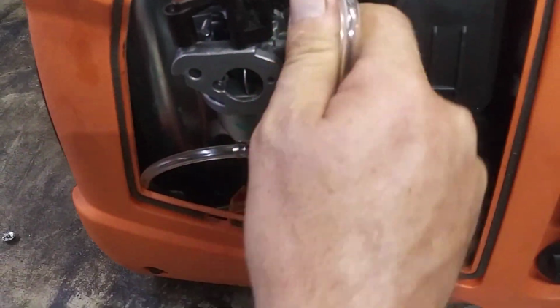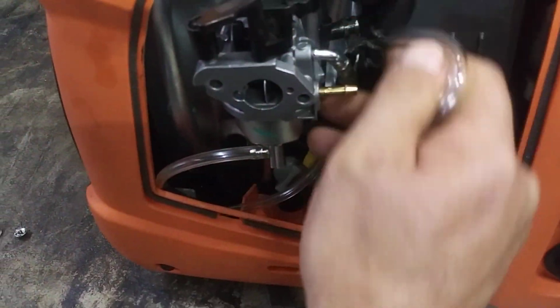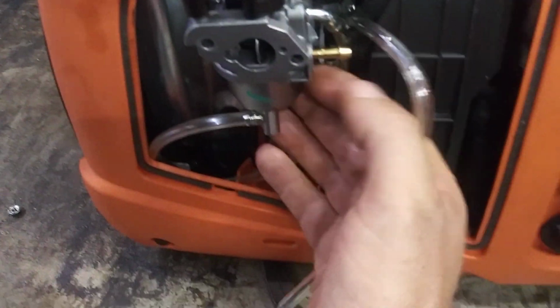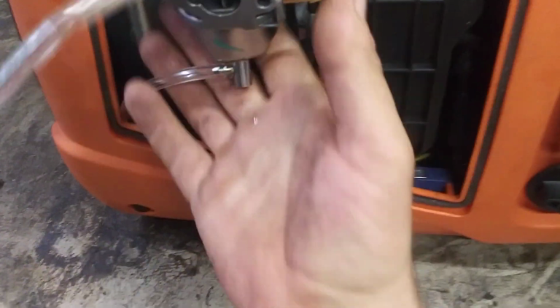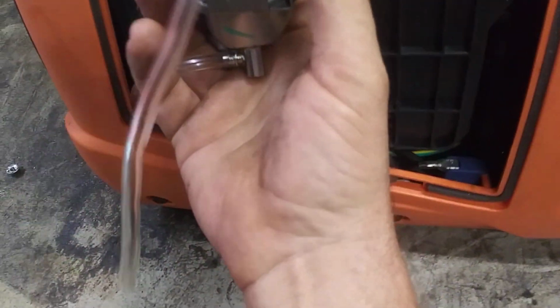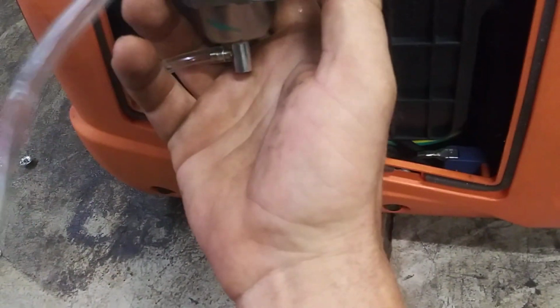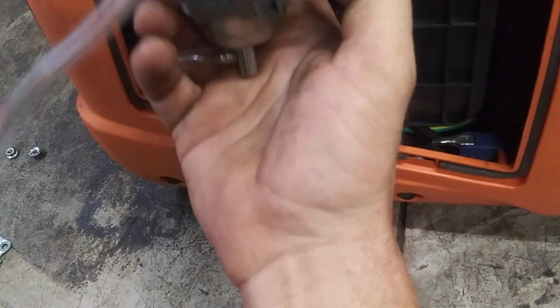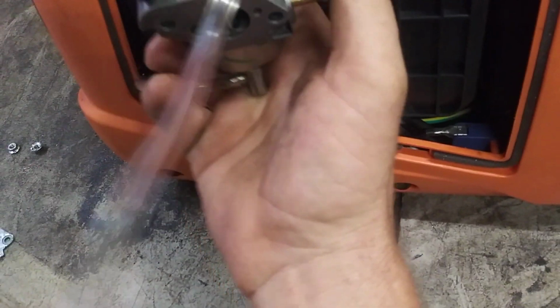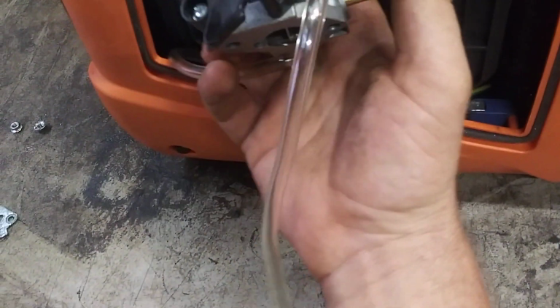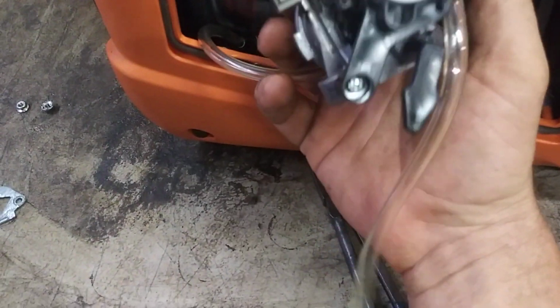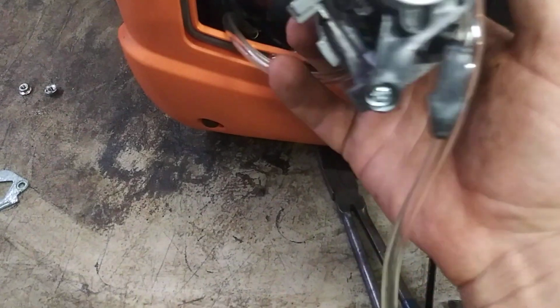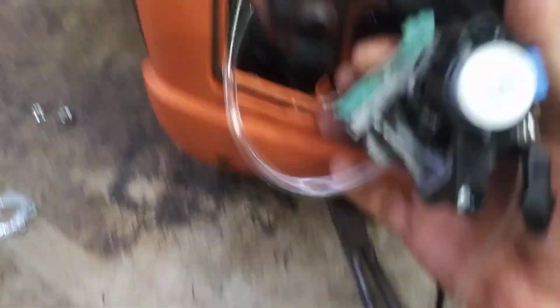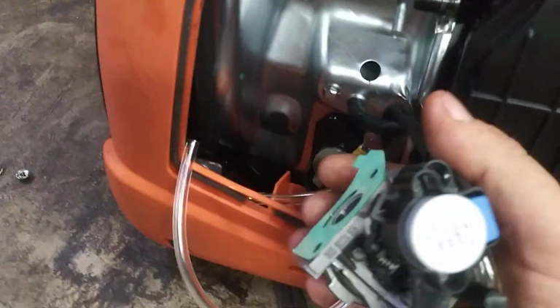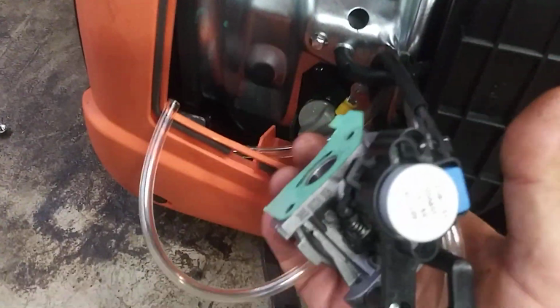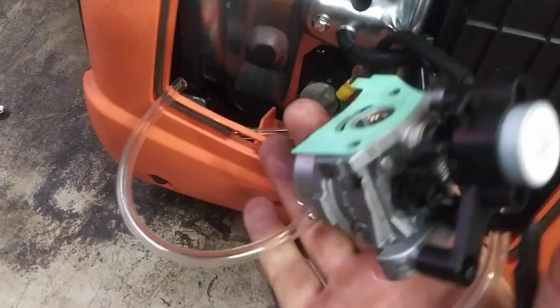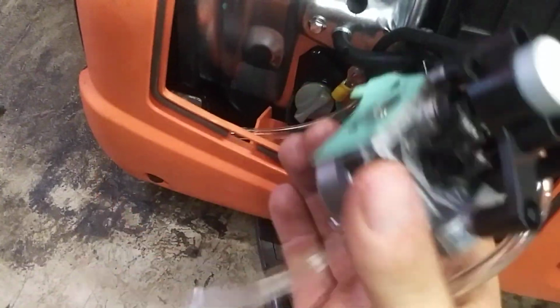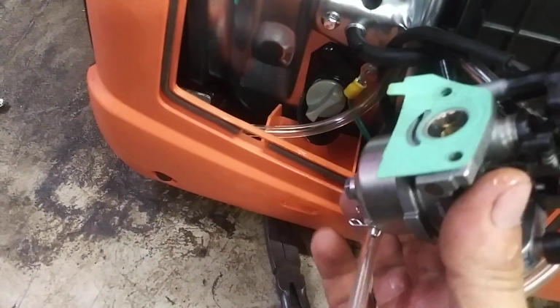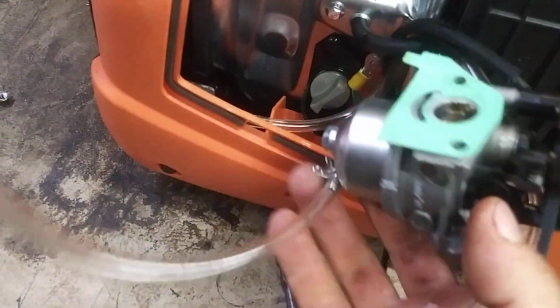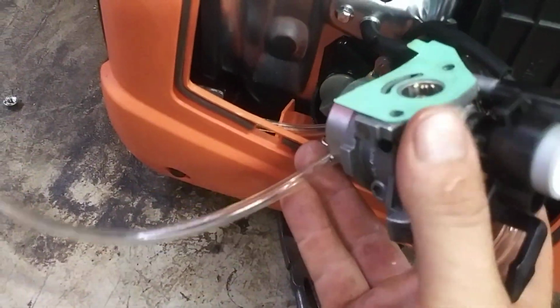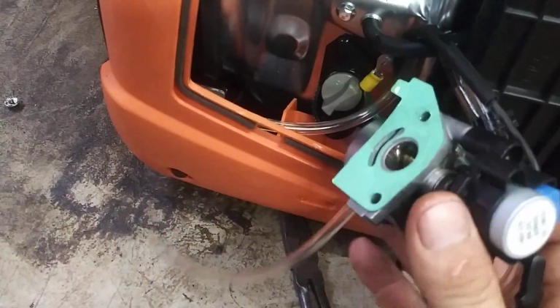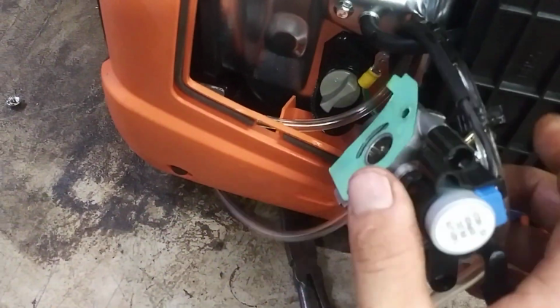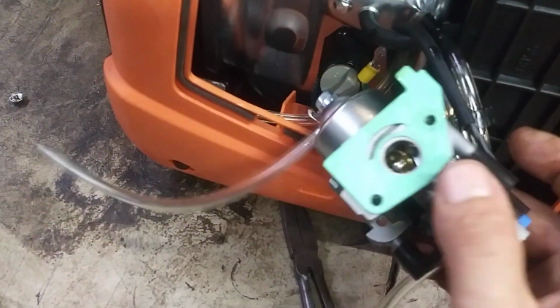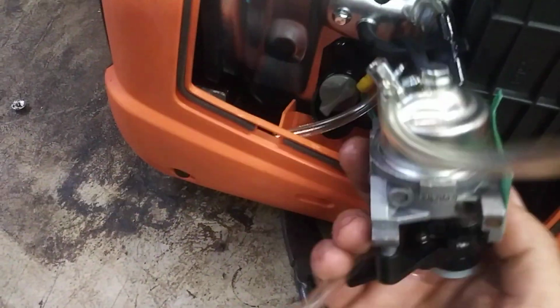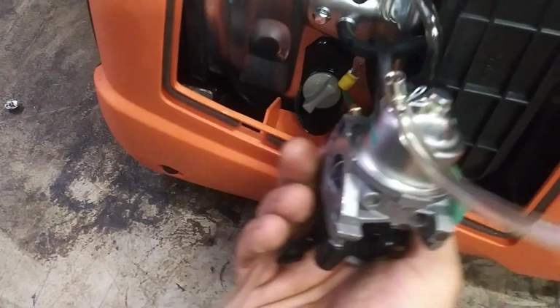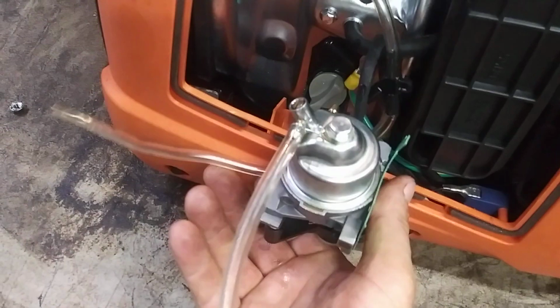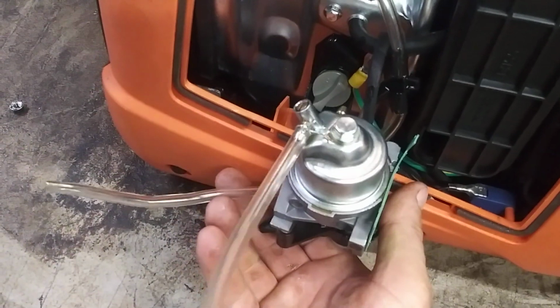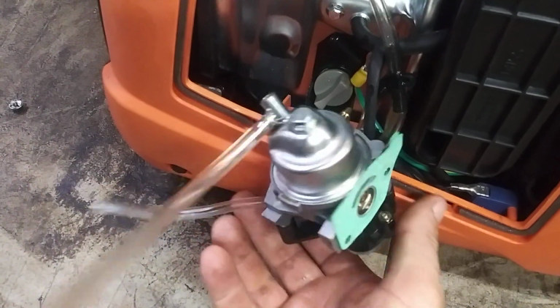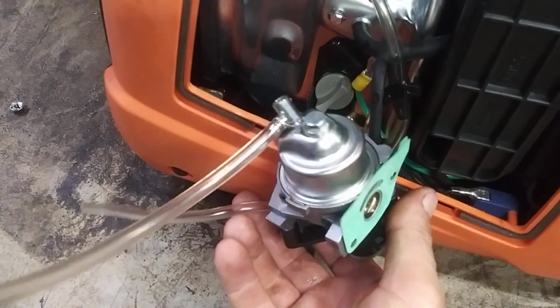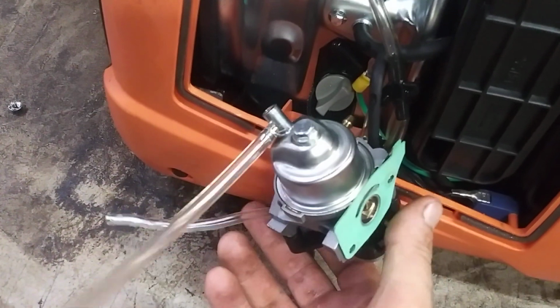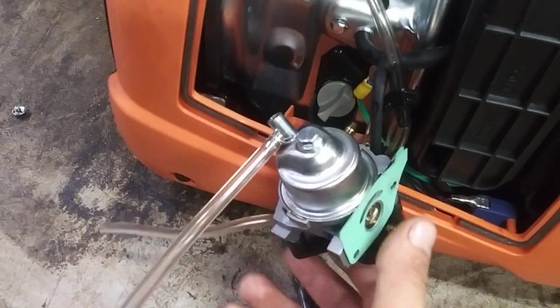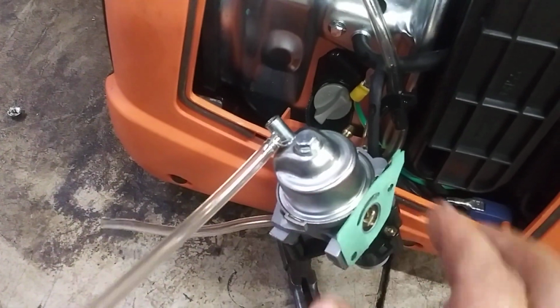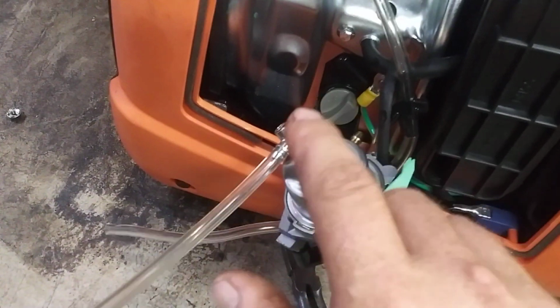Do not take it off — this is not that big of a deal. Be careful of this gasket, you don't want to break it. Leave it right on there. If it sticks on there, leave it on there.